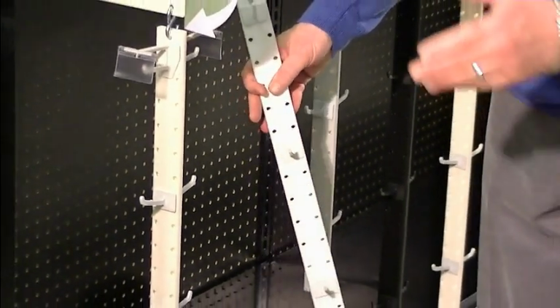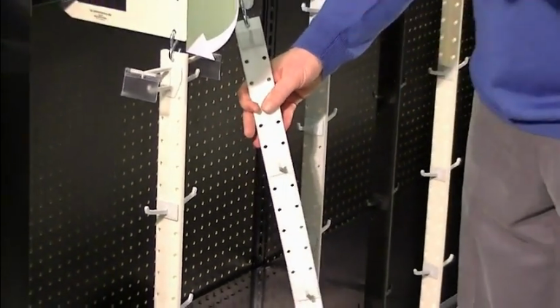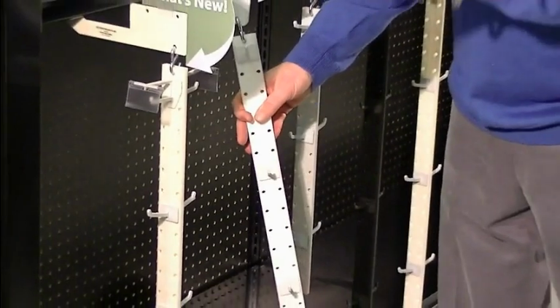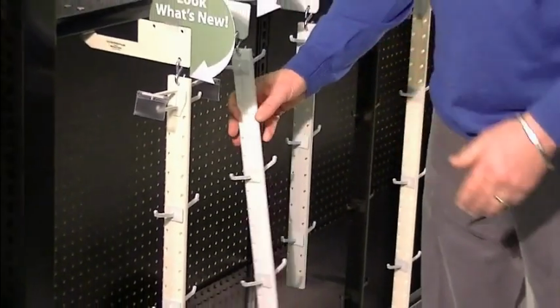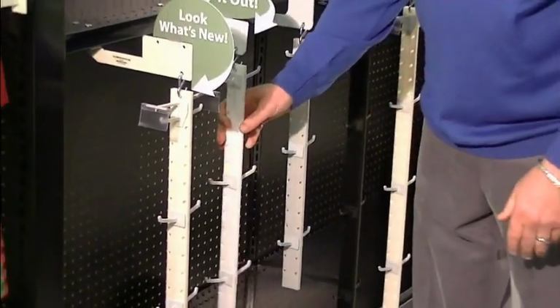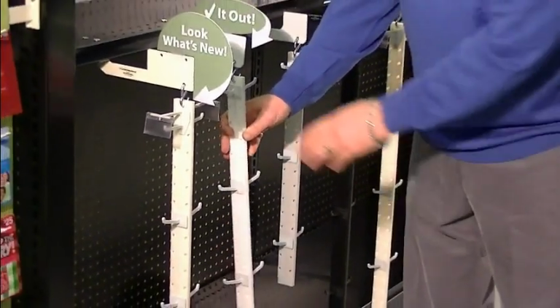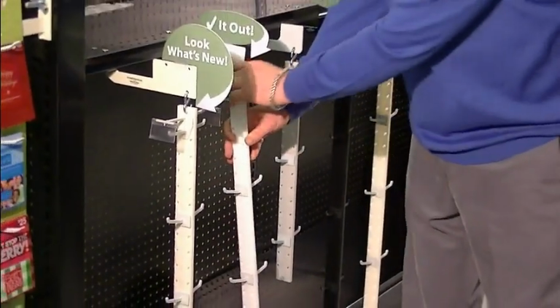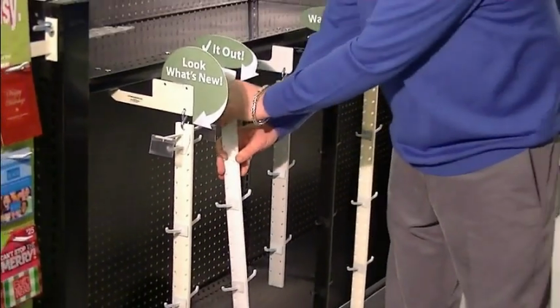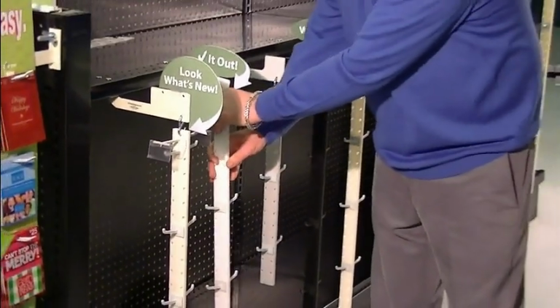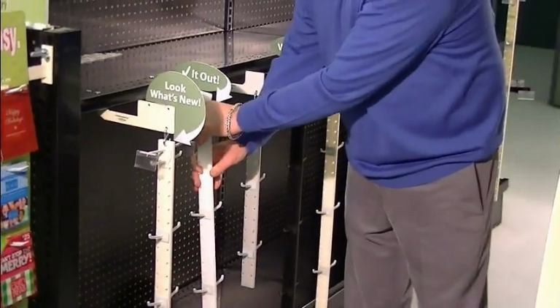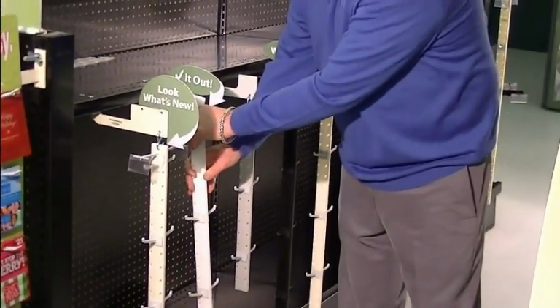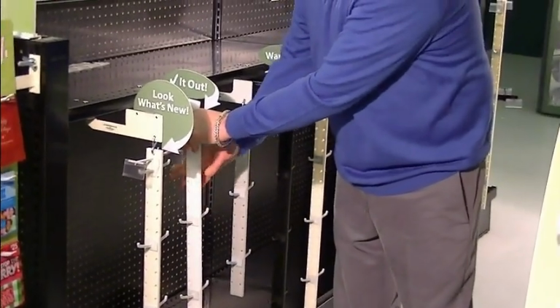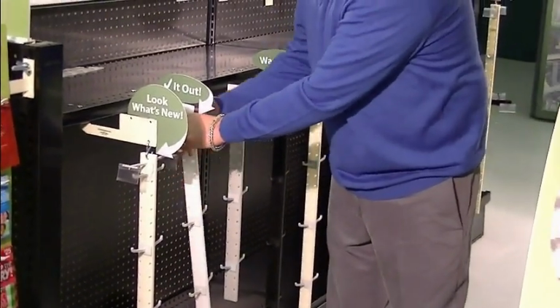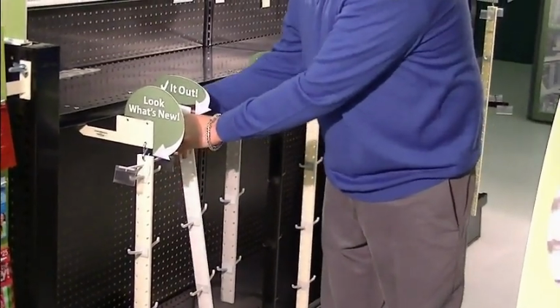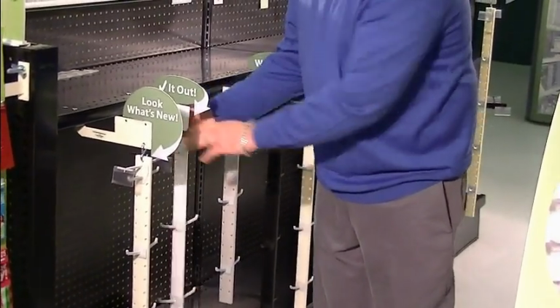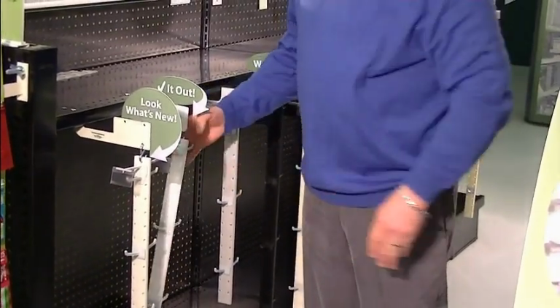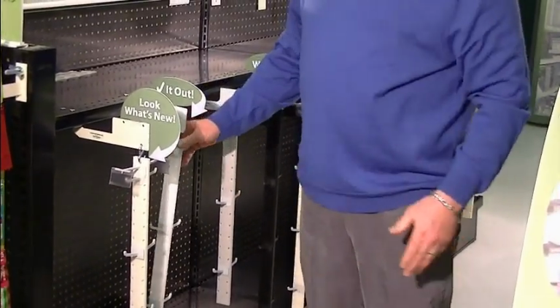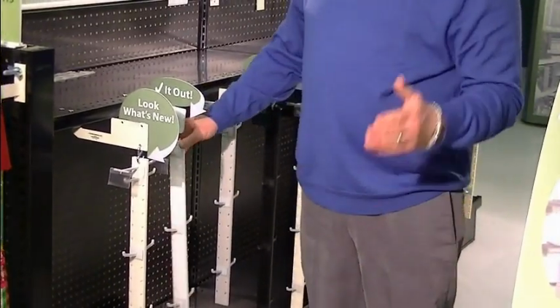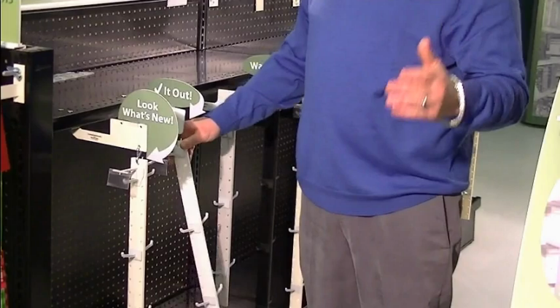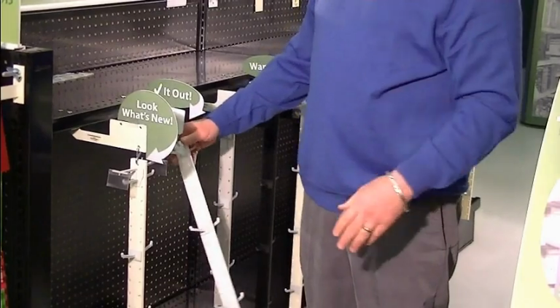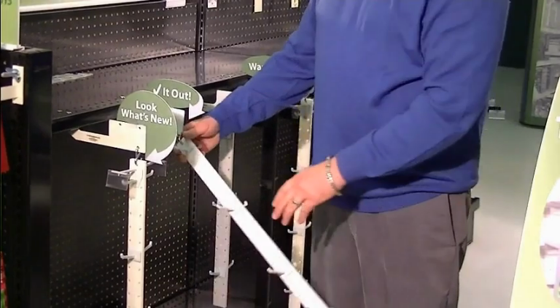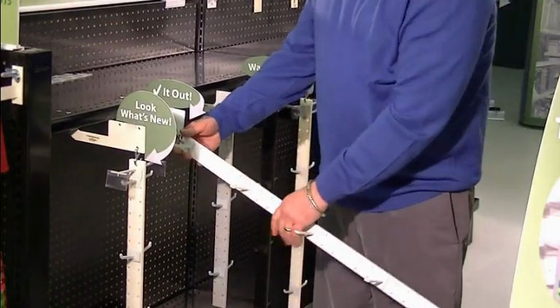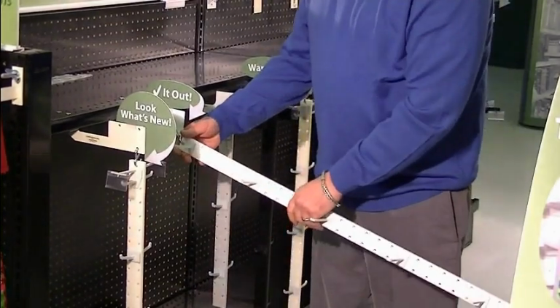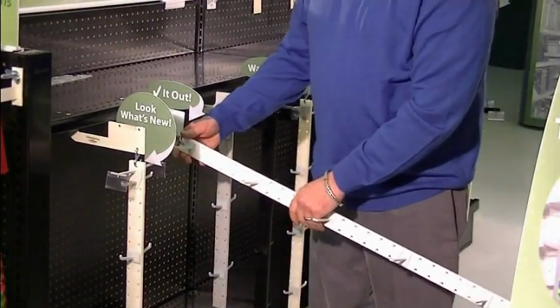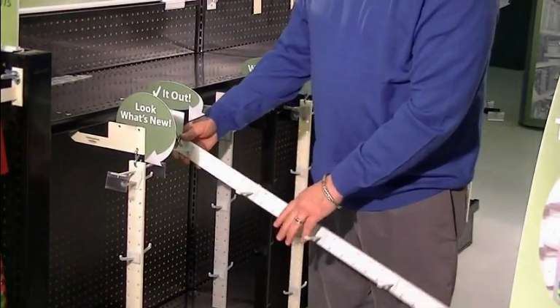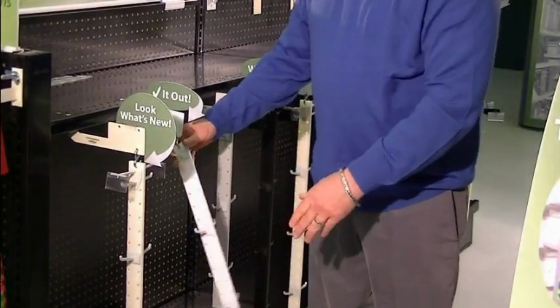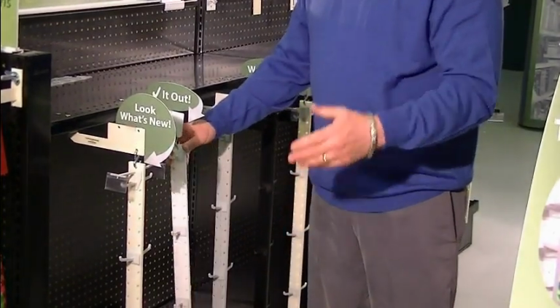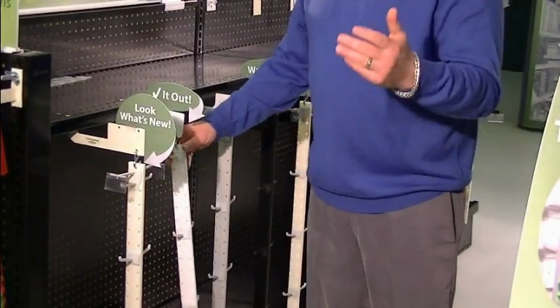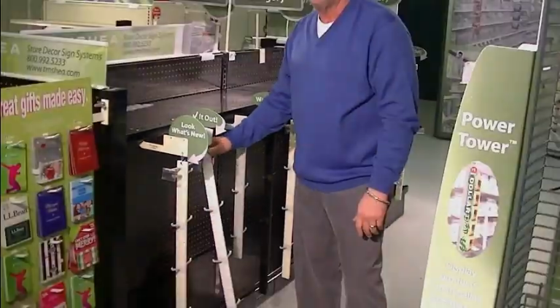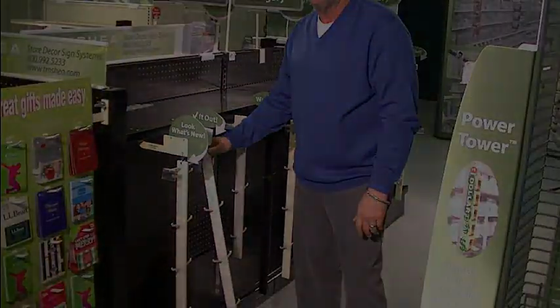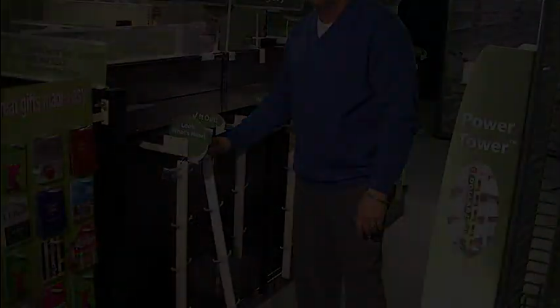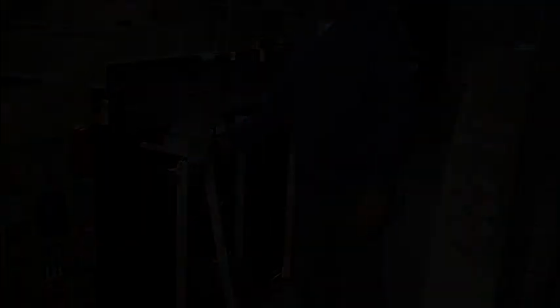Those are the most important things. Plus it's got strong retail retention — it's going to hold up there for years. We've got retailers who put these things in five, seven, eight years later and they're still up and doing great.